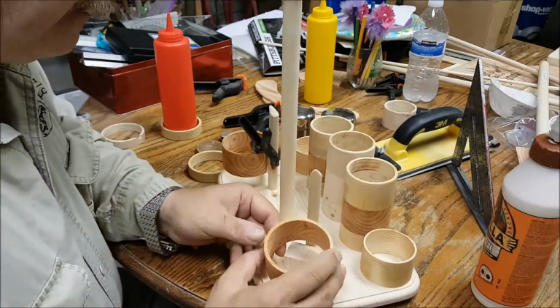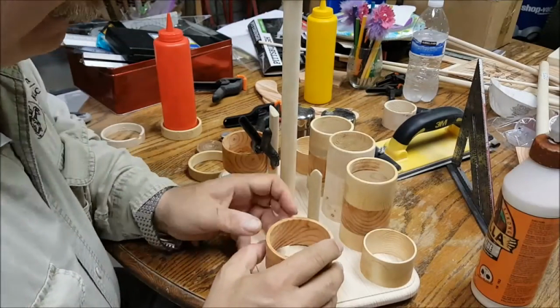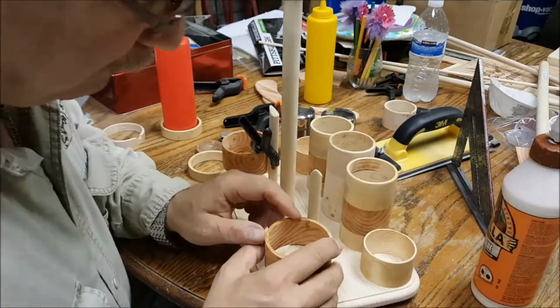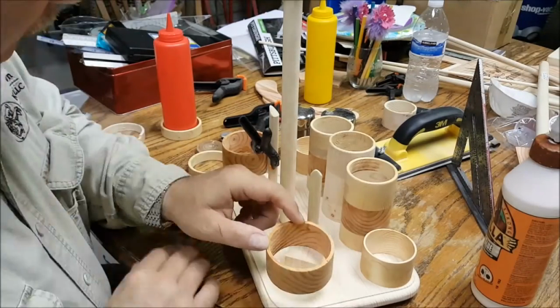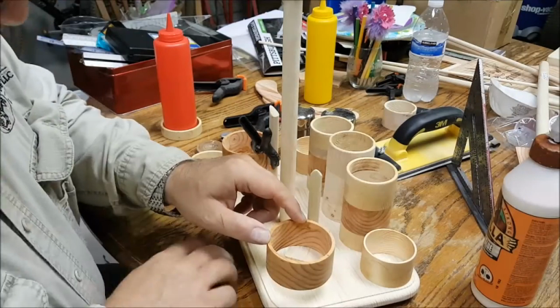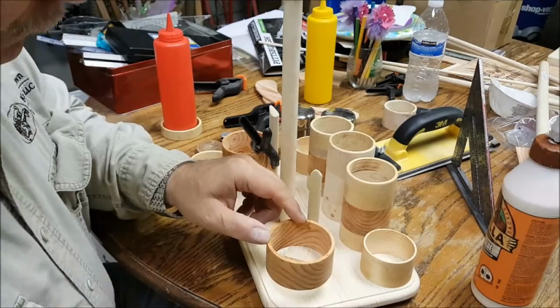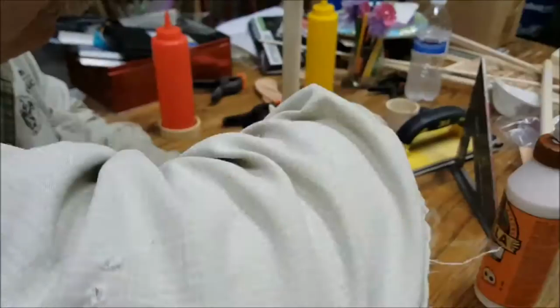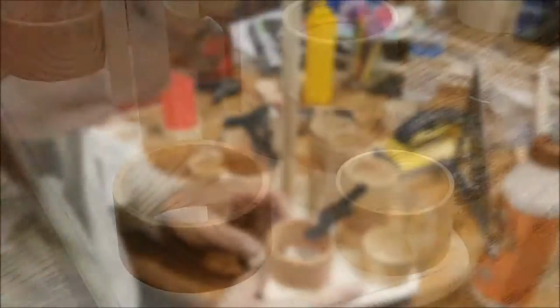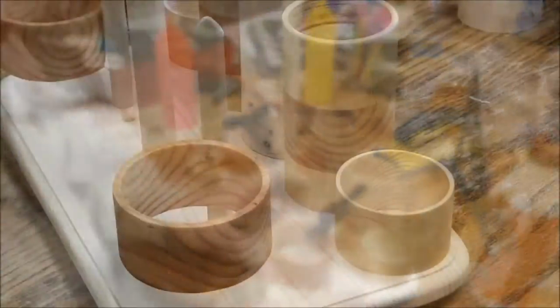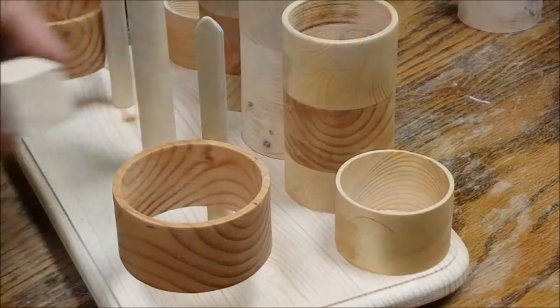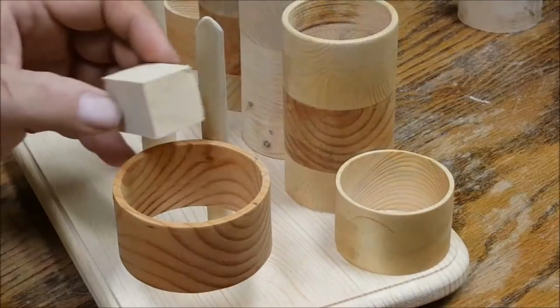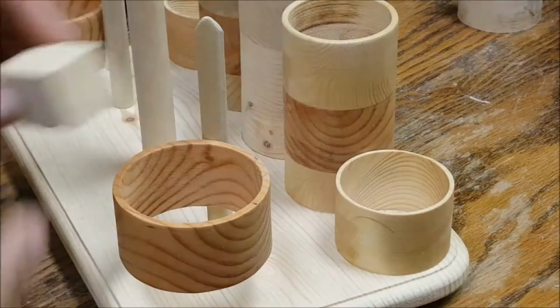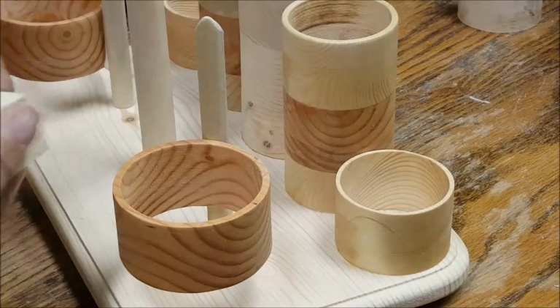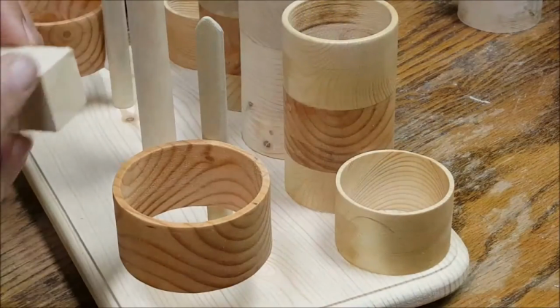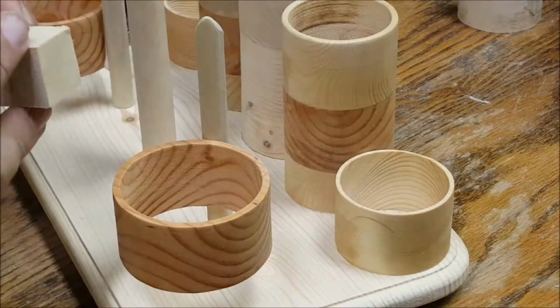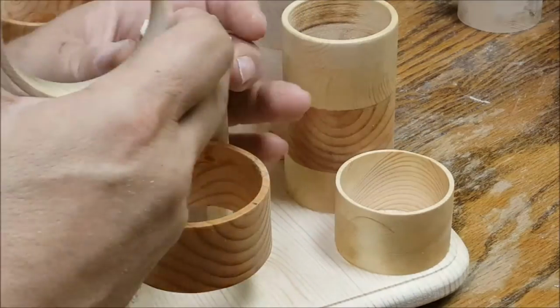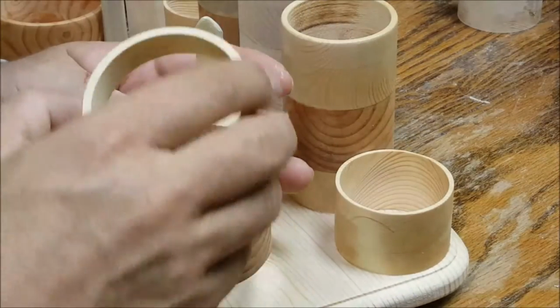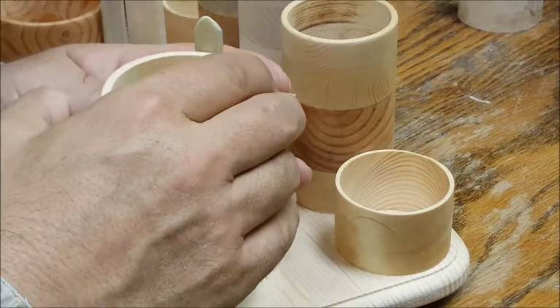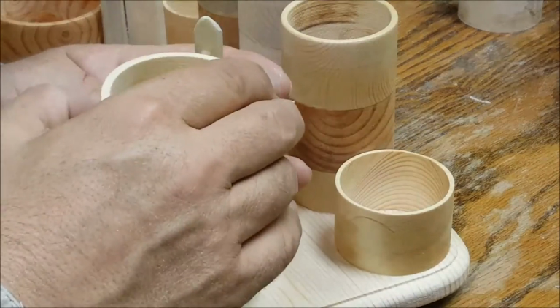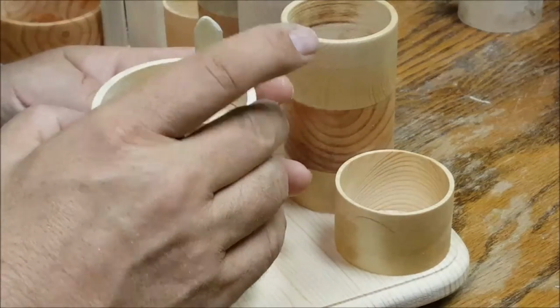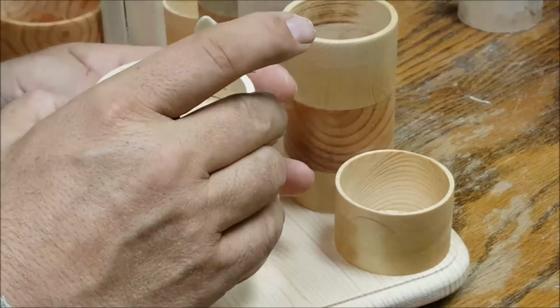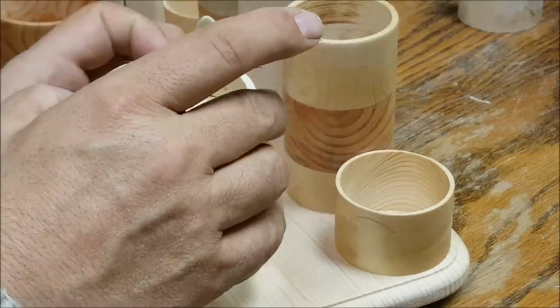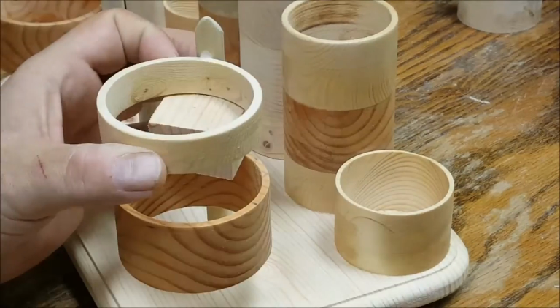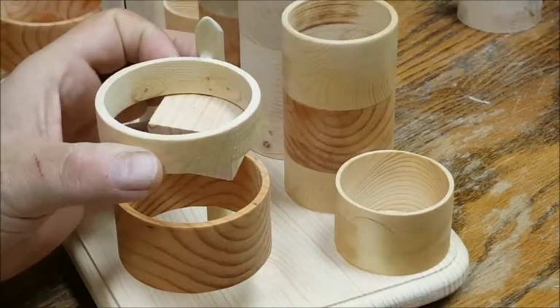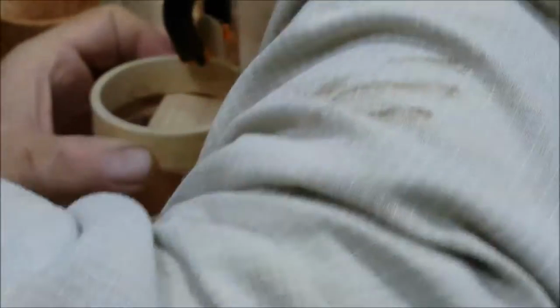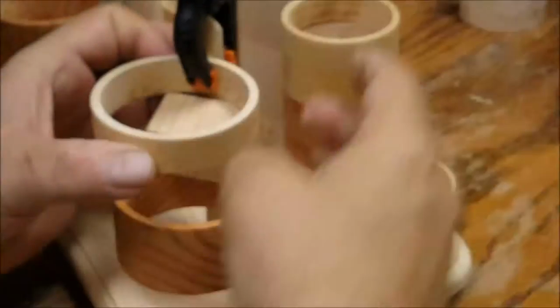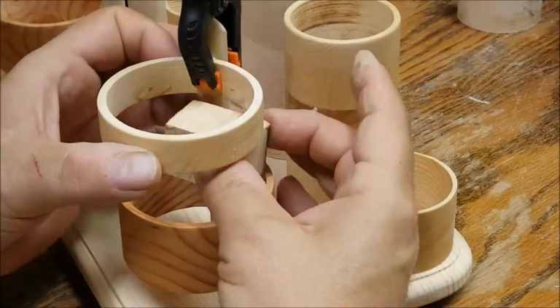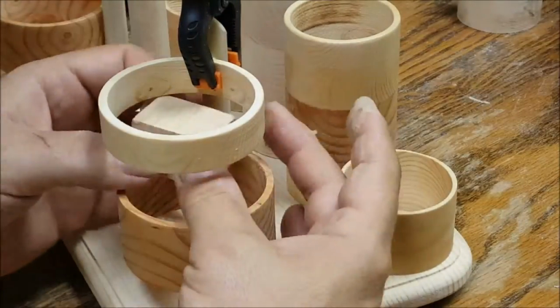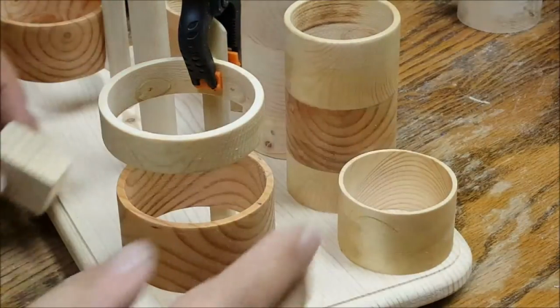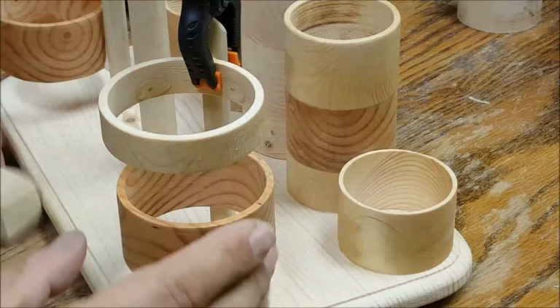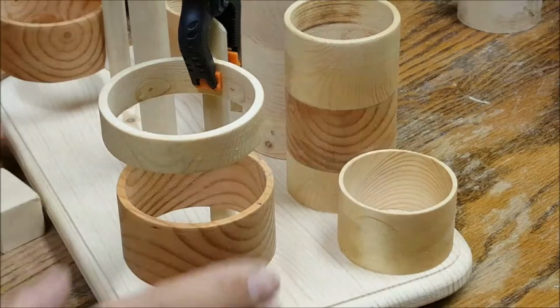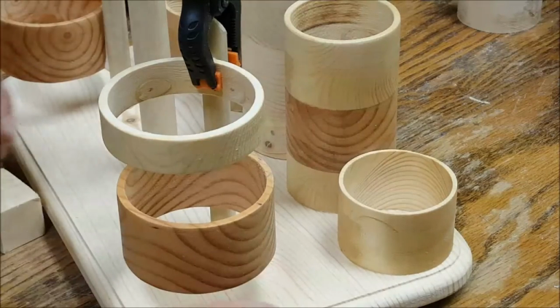For the mustard and ketchup bottle, I like to make floating rings. These rings will hold both bottles in place.